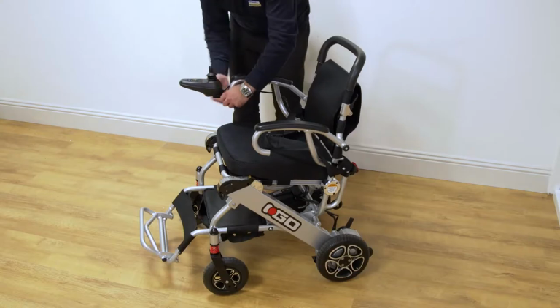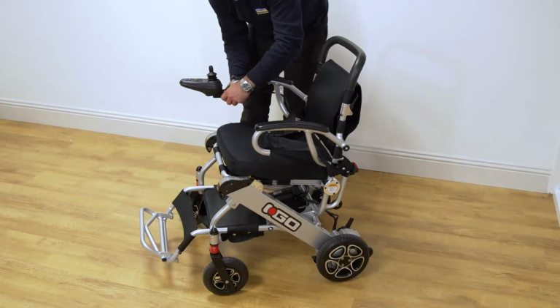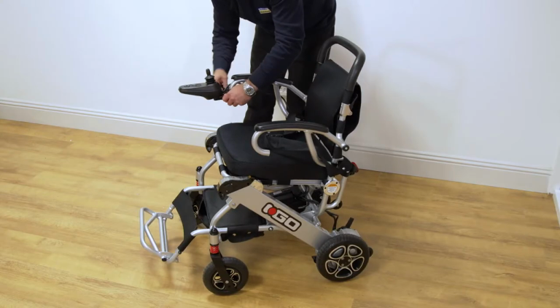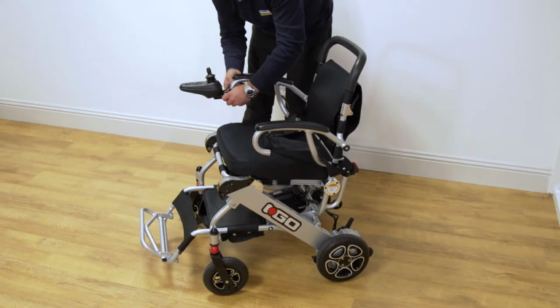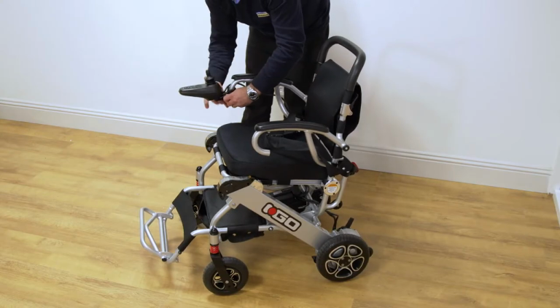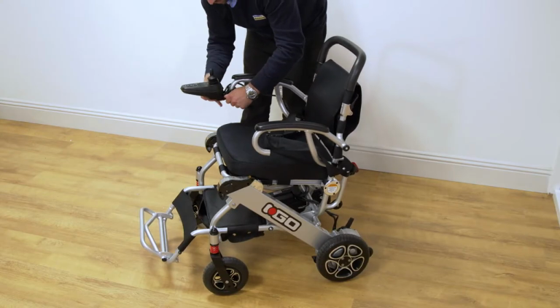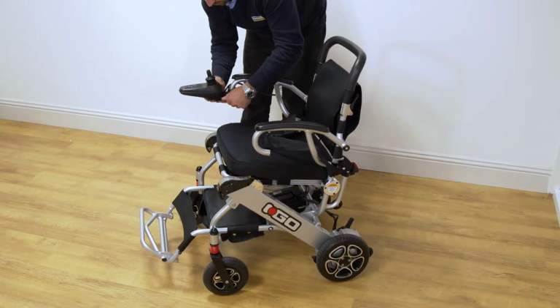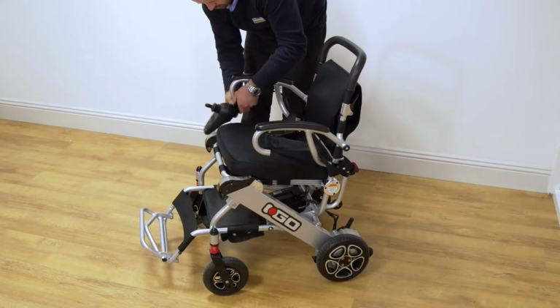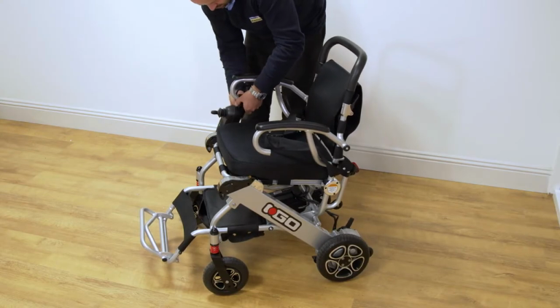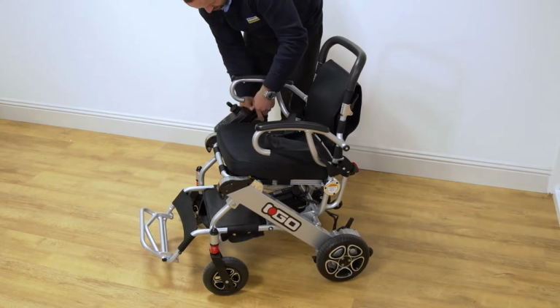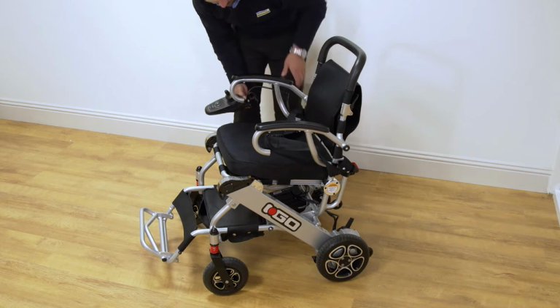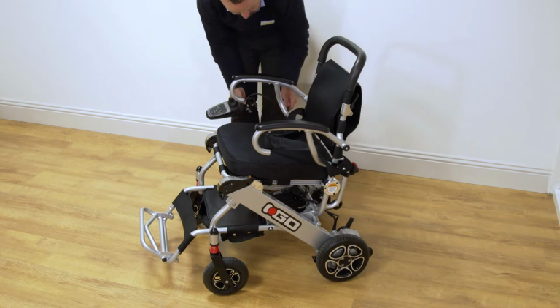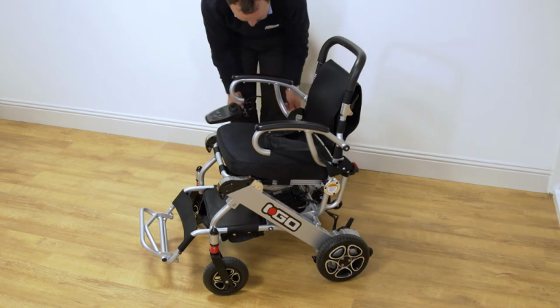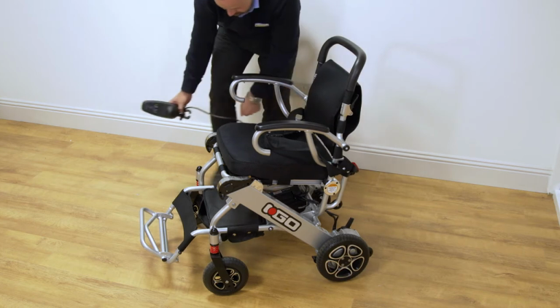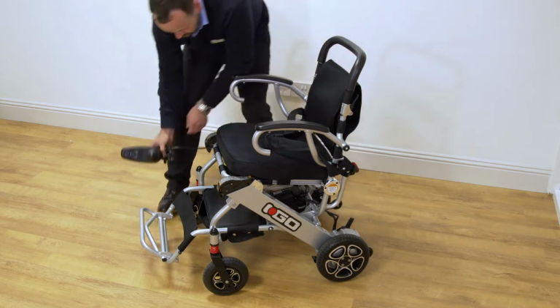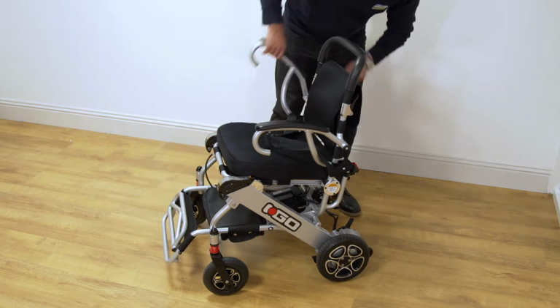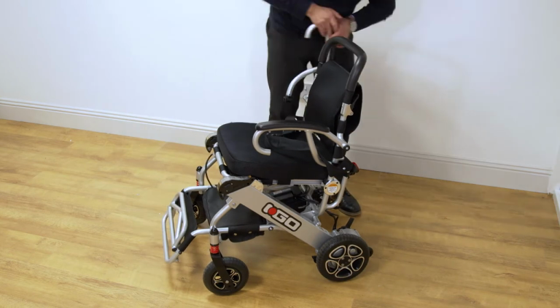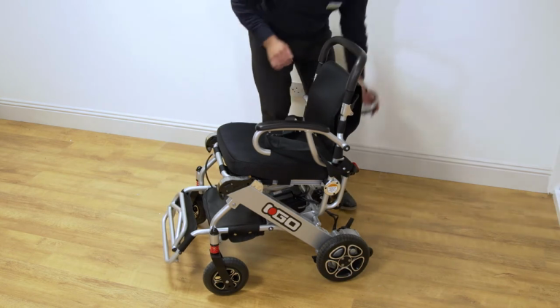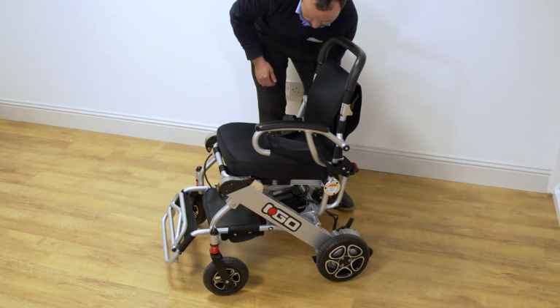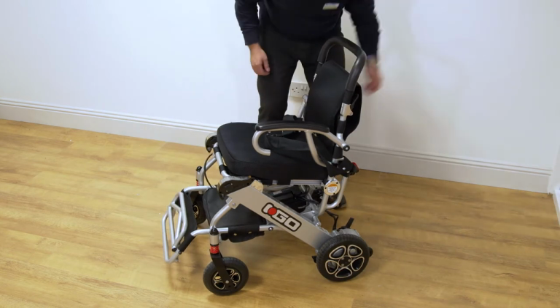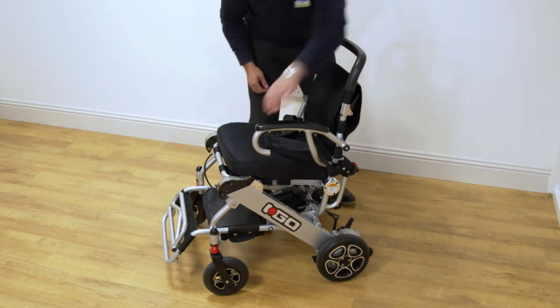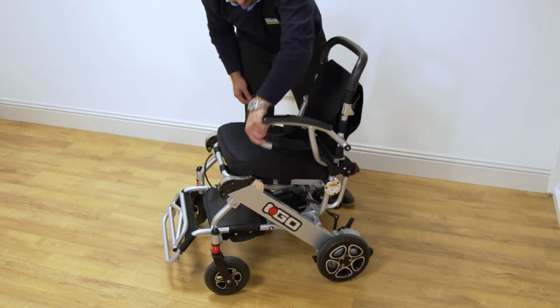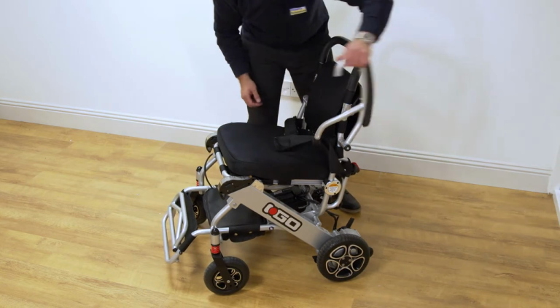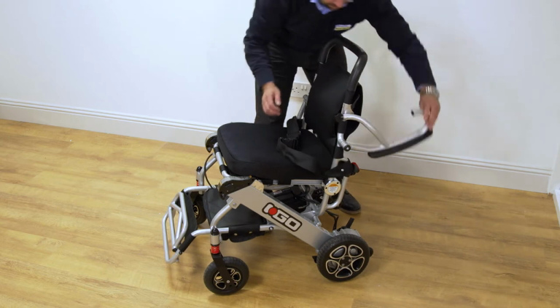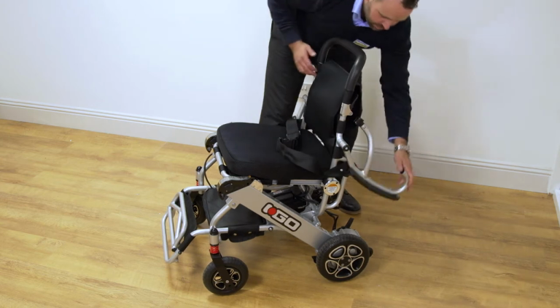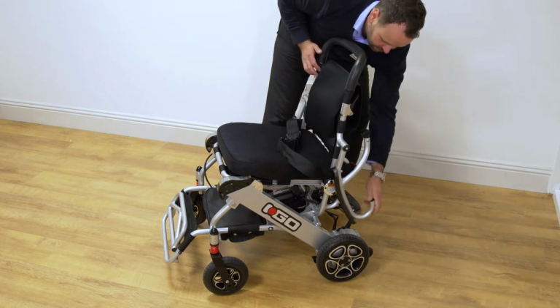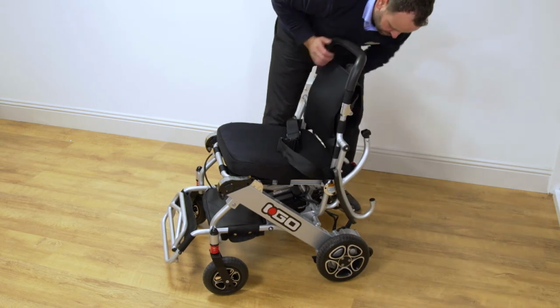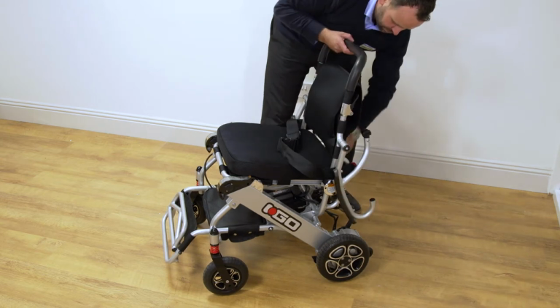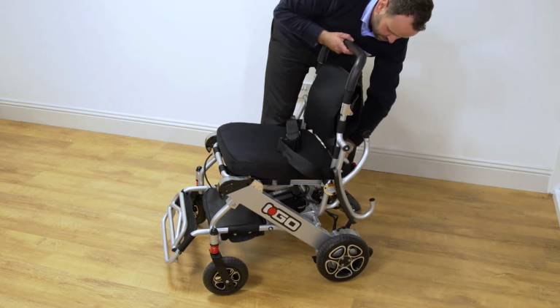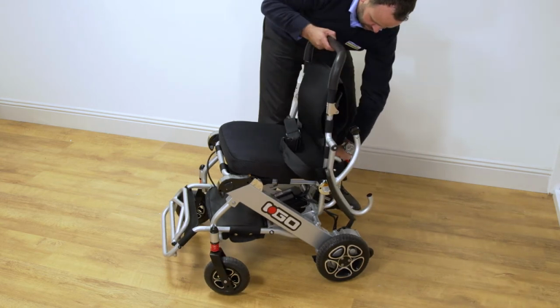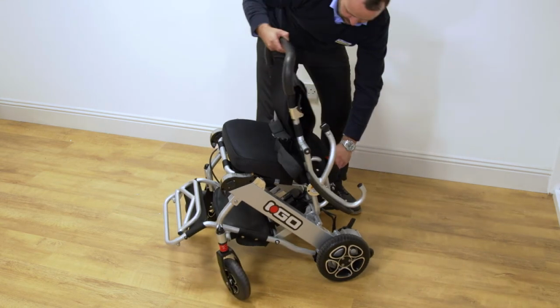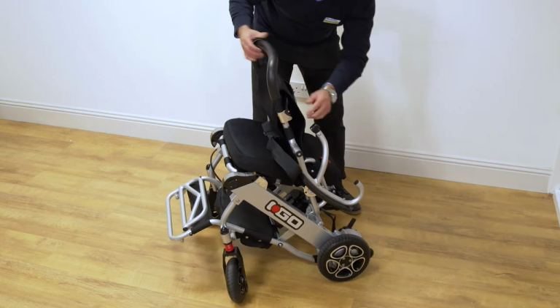The chair can easily be folded up within a matter of seconds with its simple five-step process. It quickly transforms the iGo into a space-saving compact shape which can be rolled into a storage area or small space.